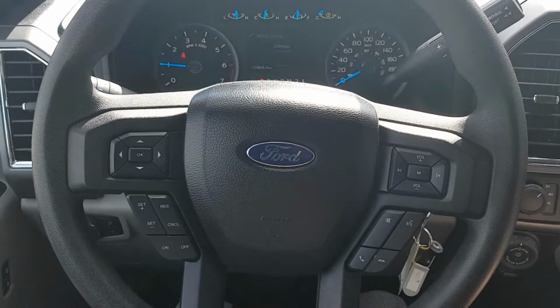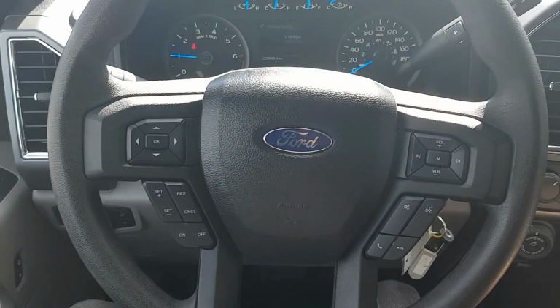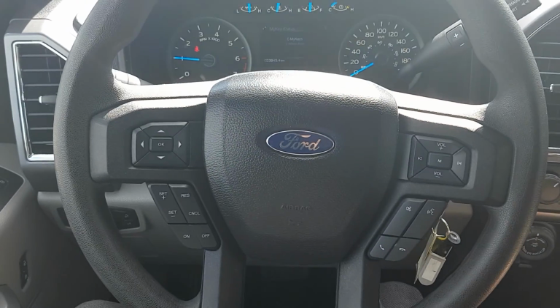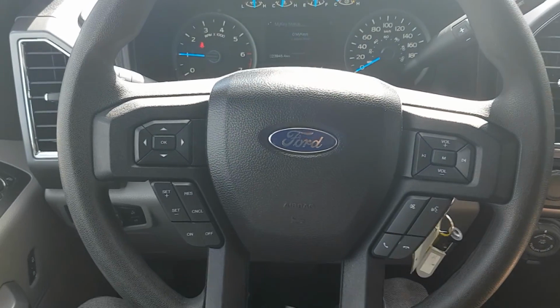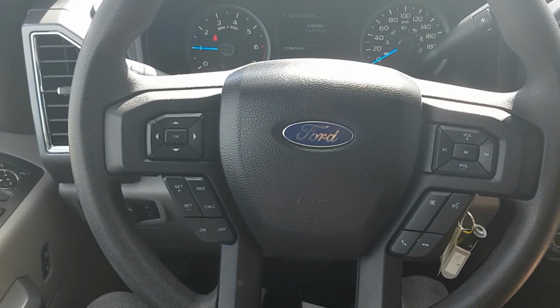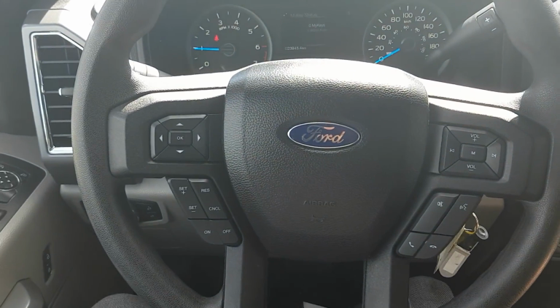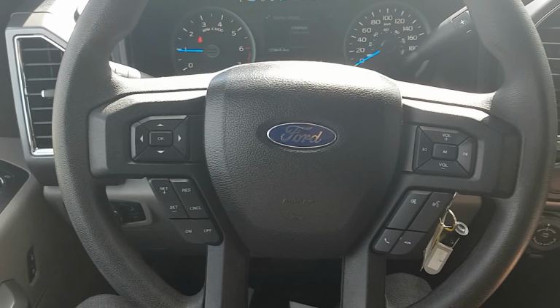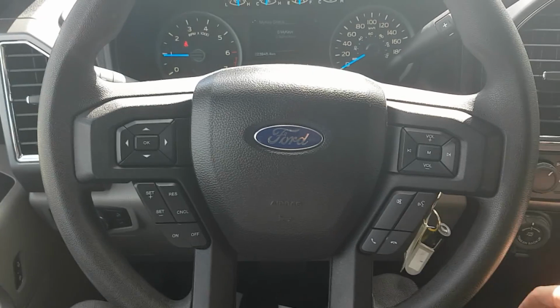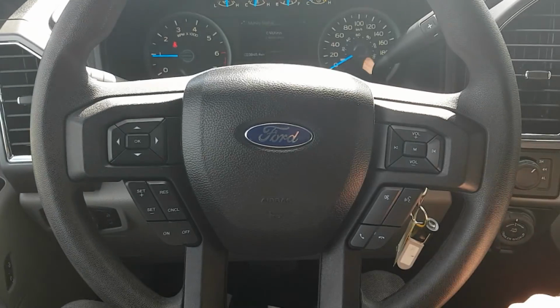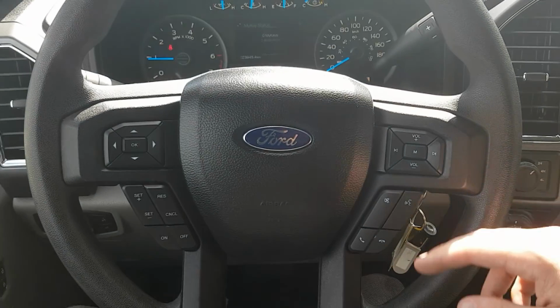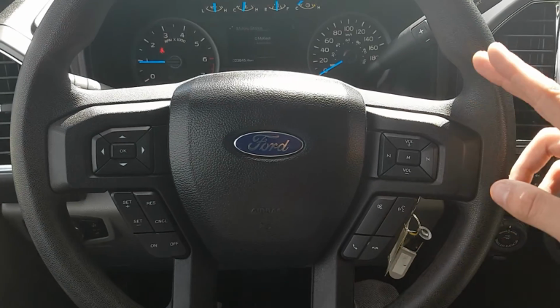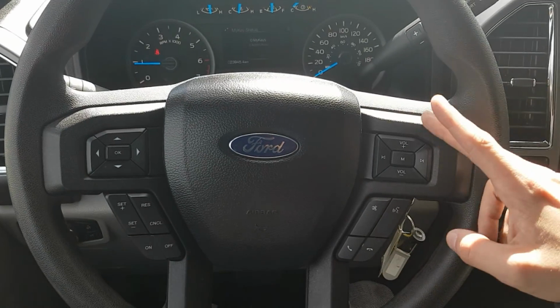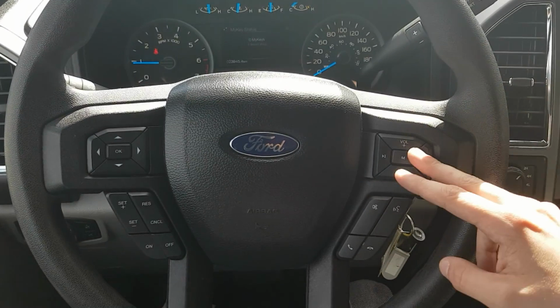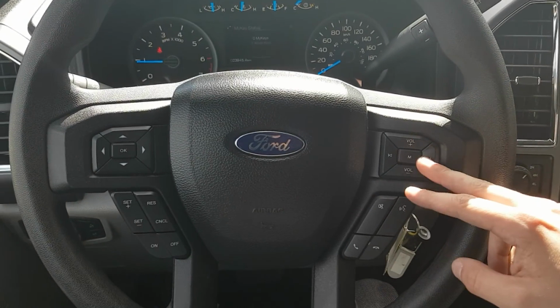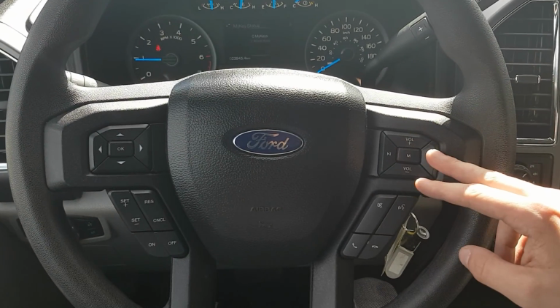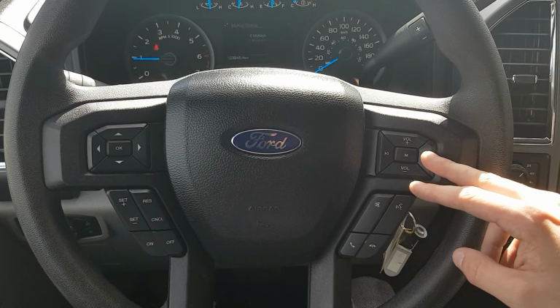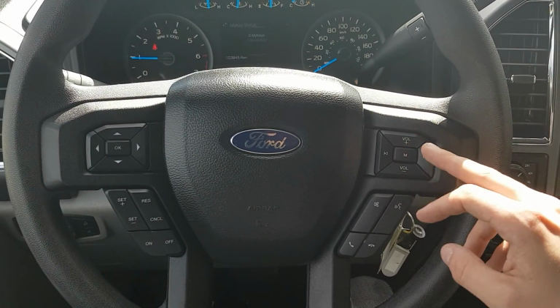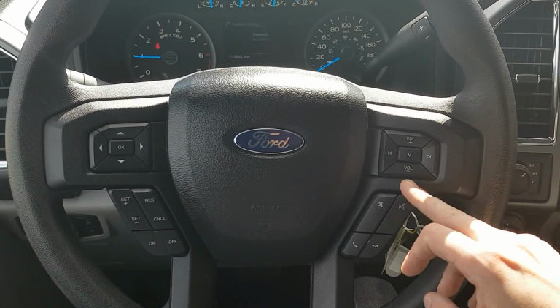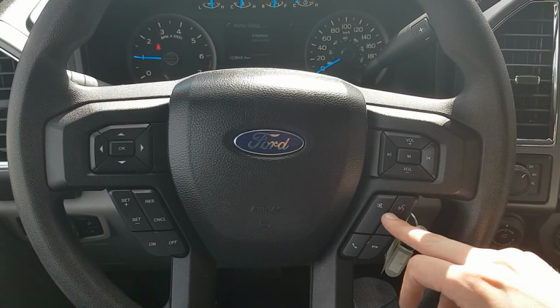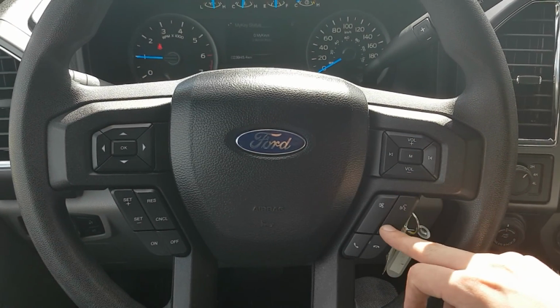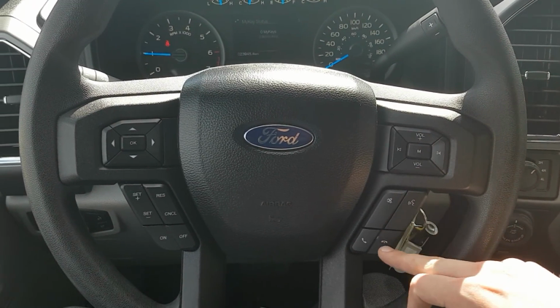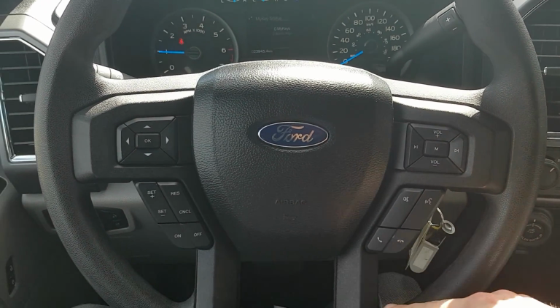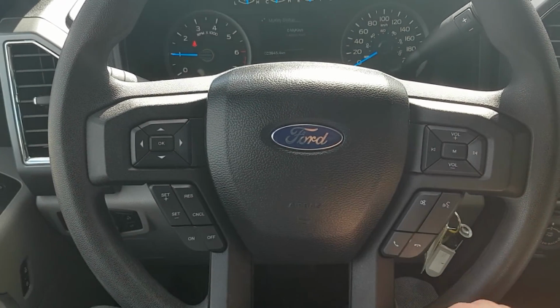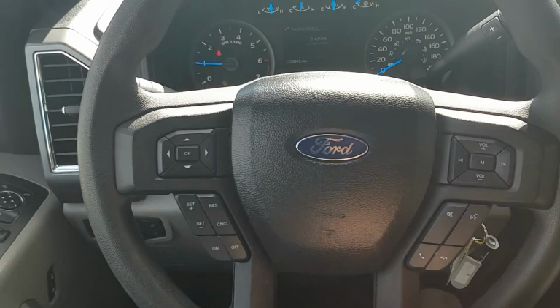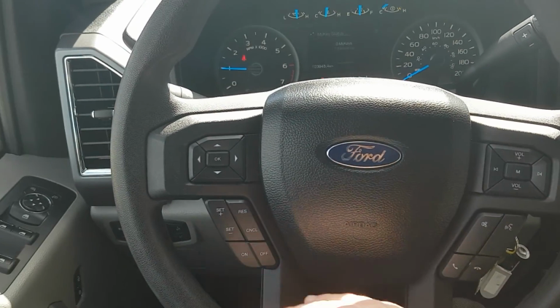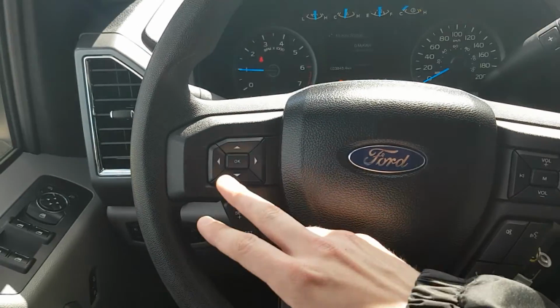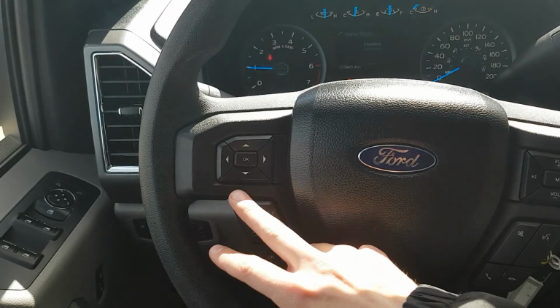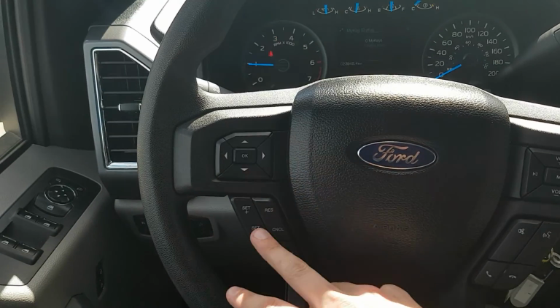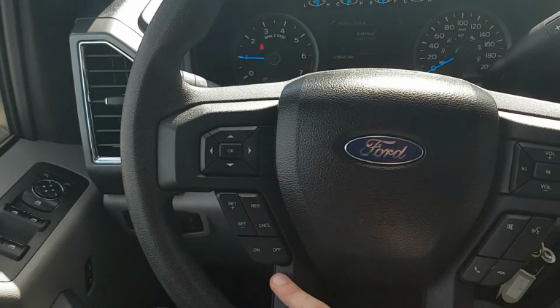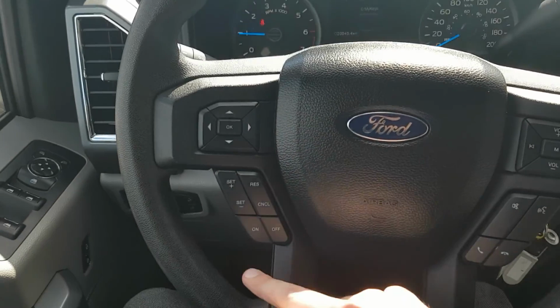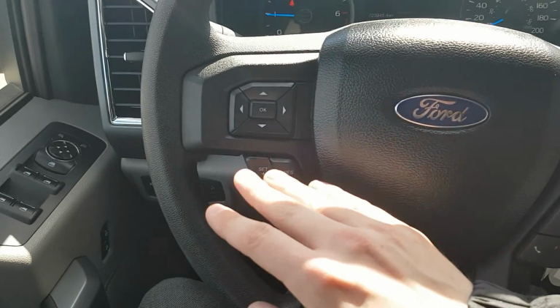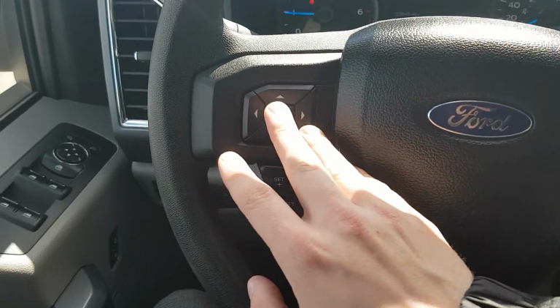Looking back at our steering wheel, we do have convenience controls. On the right side we have all our stereo settings as well as Bluetooth and voice commands. On the left side we have our heads-up display and cruise control.